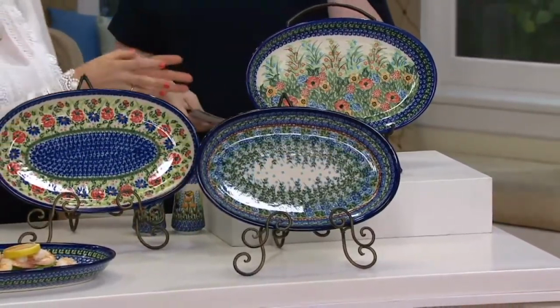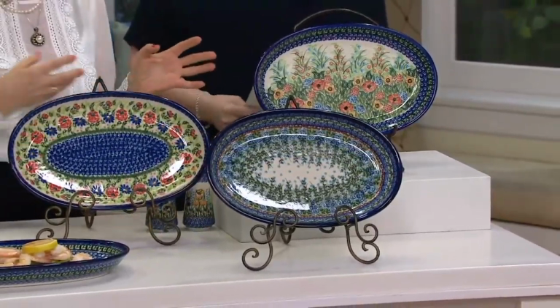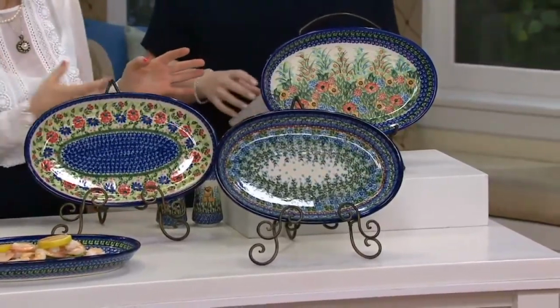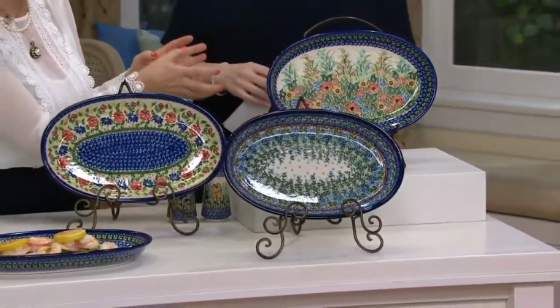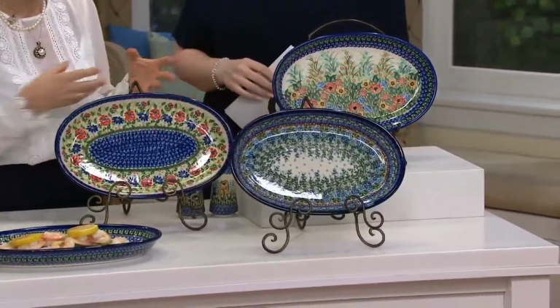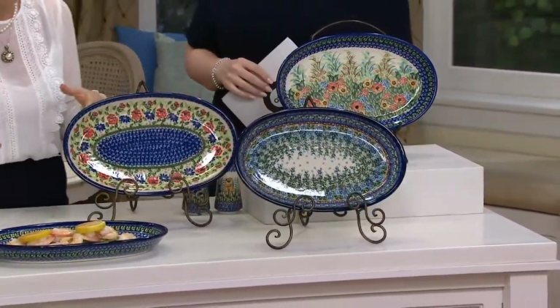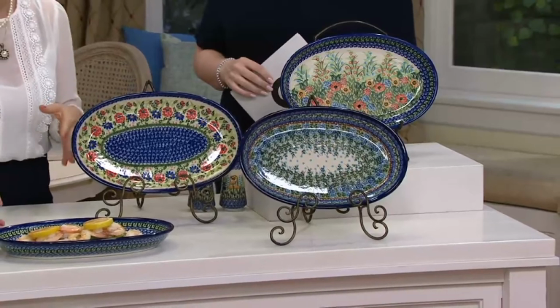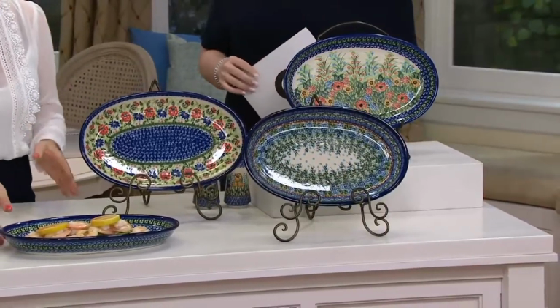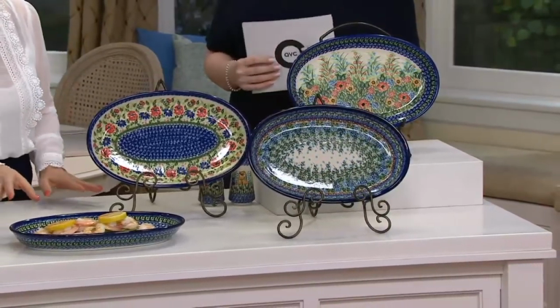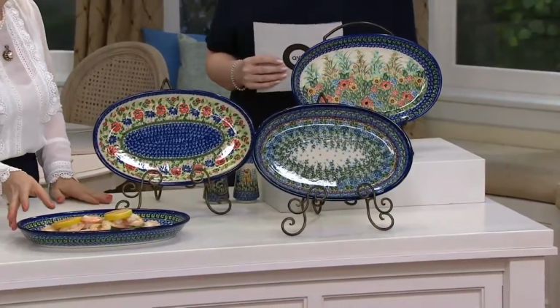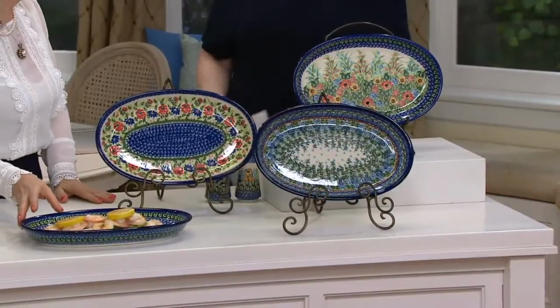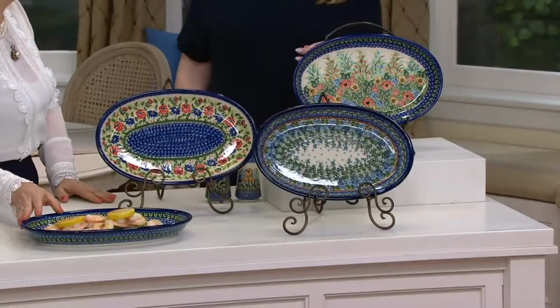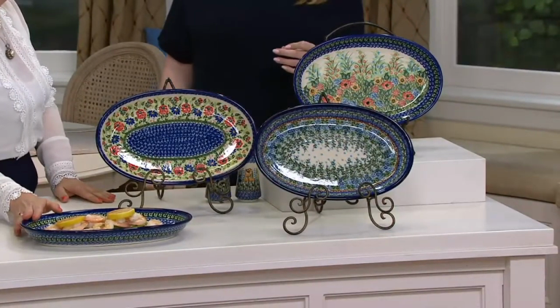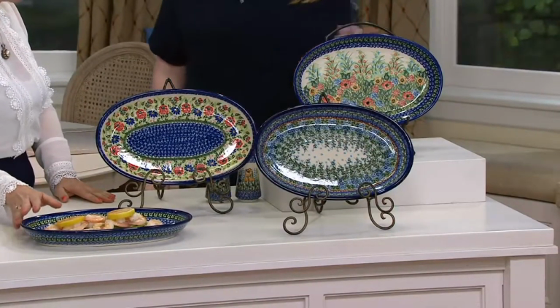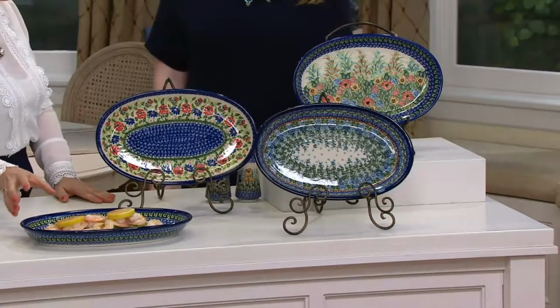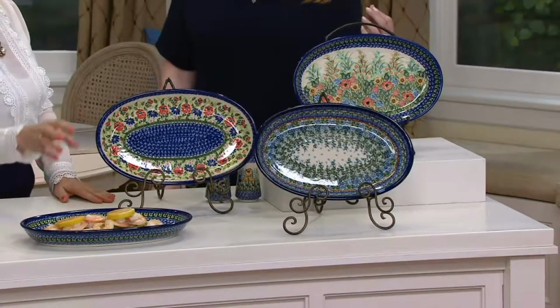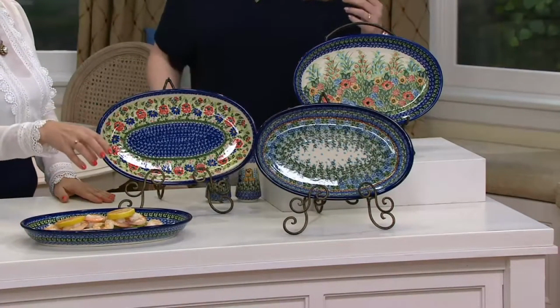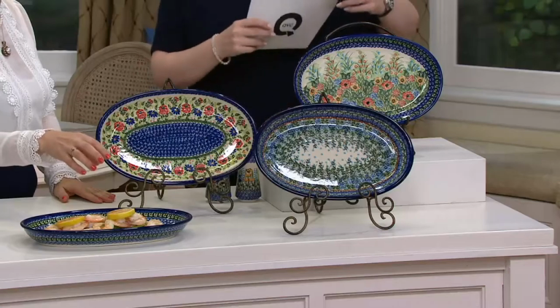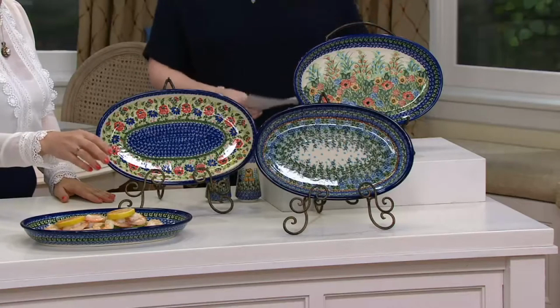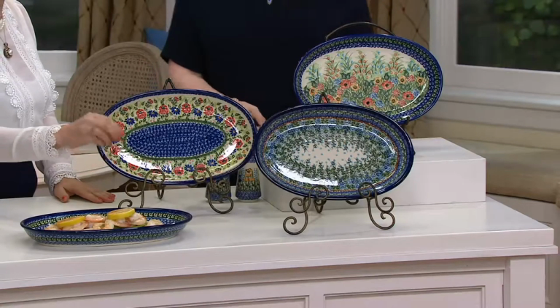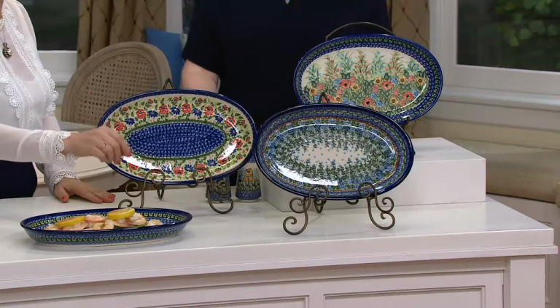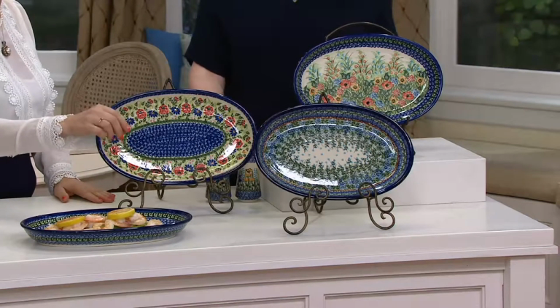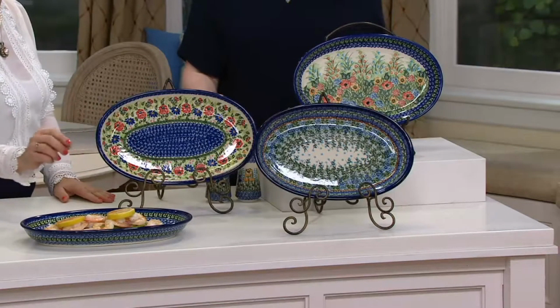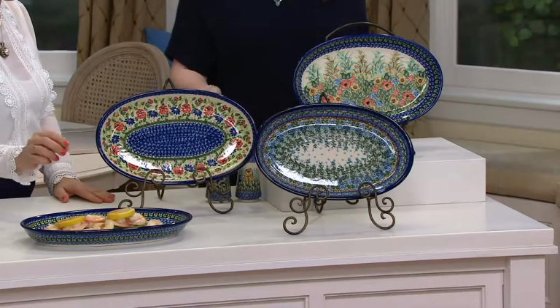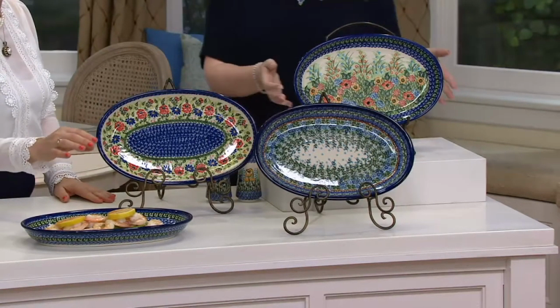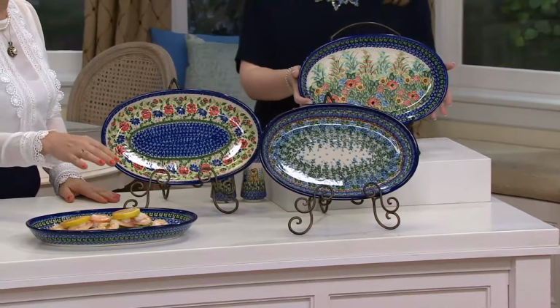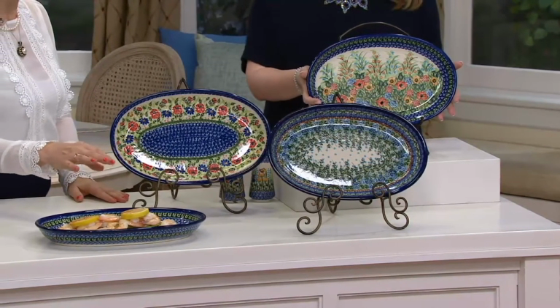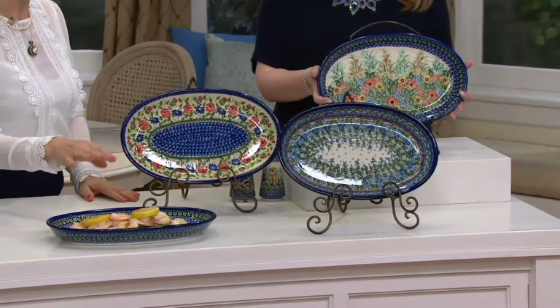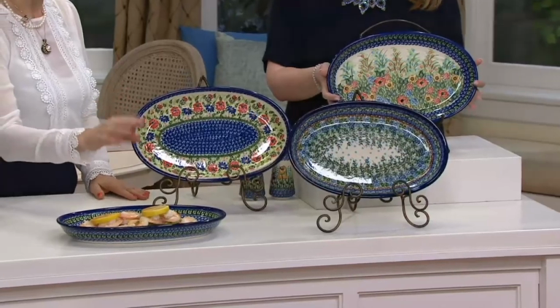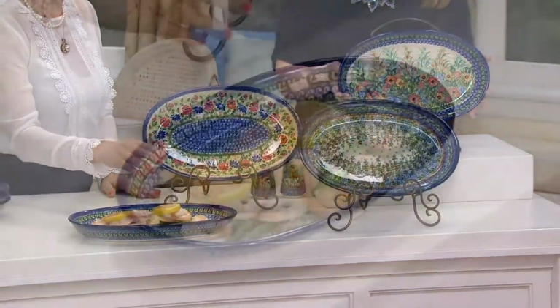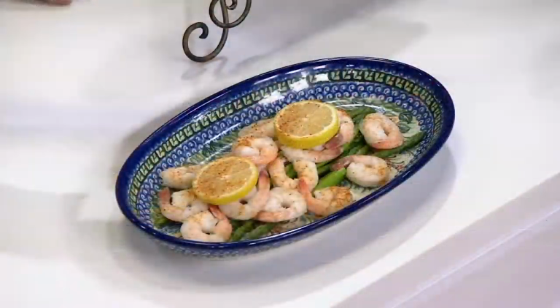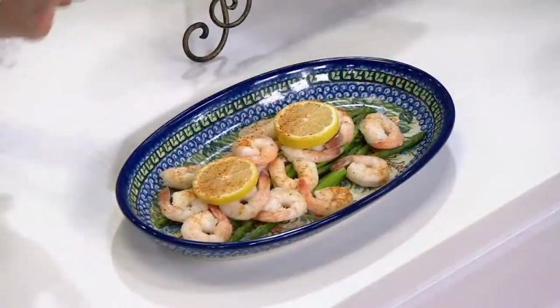You can put those bowls on the platter and use them for your condiments, for dipping sauces, for salts and peppers, or always something extra for food.